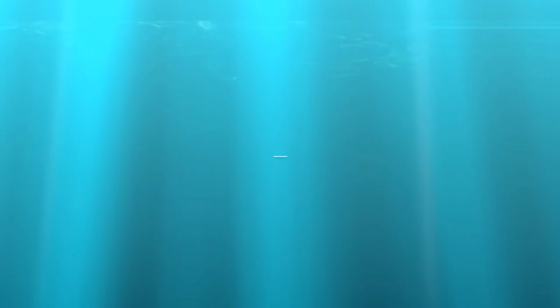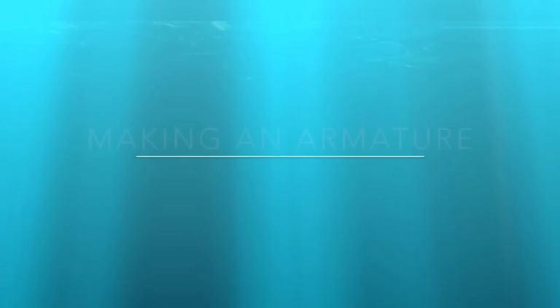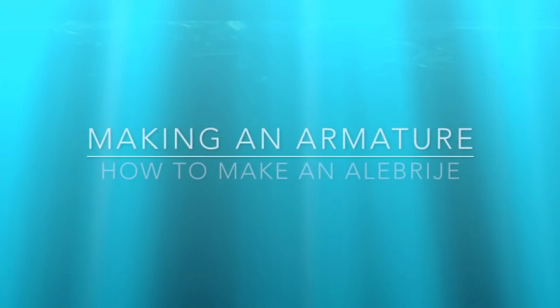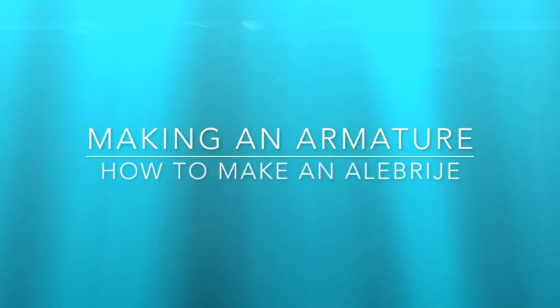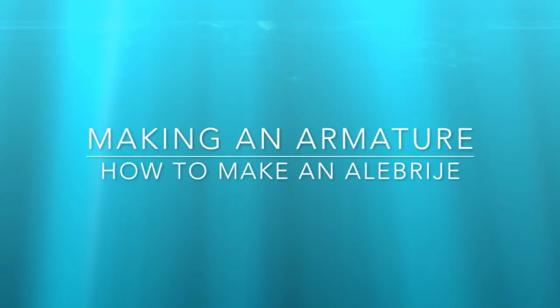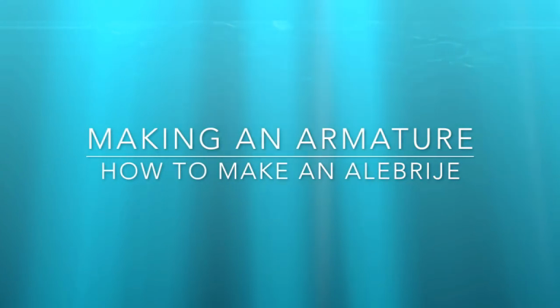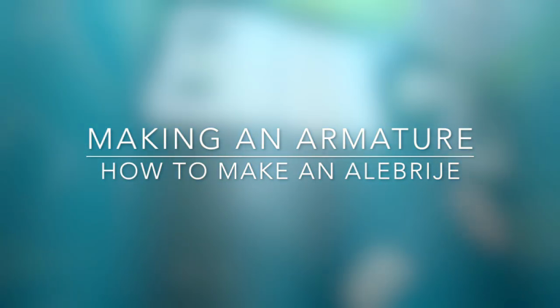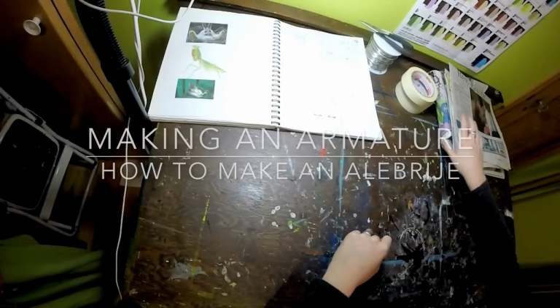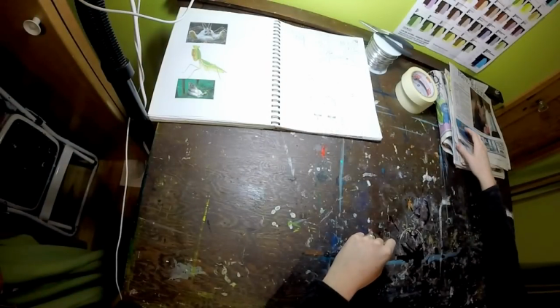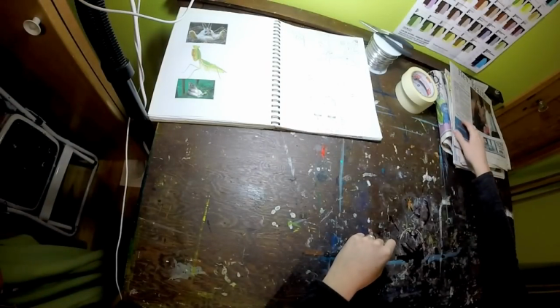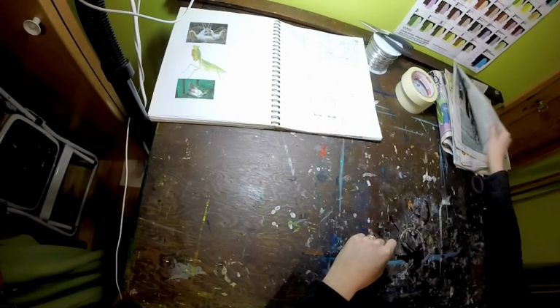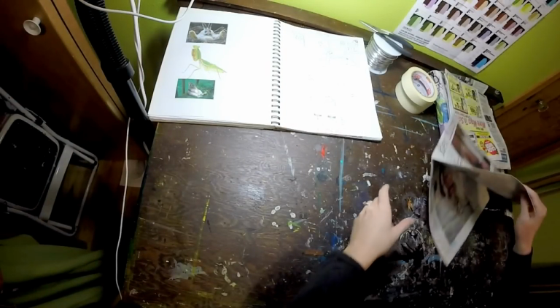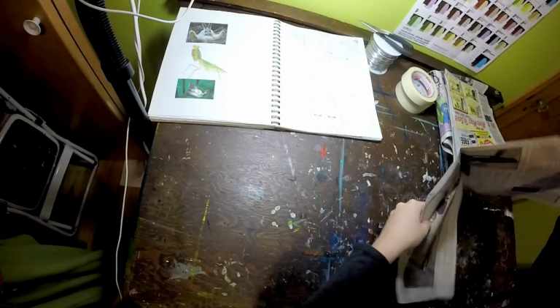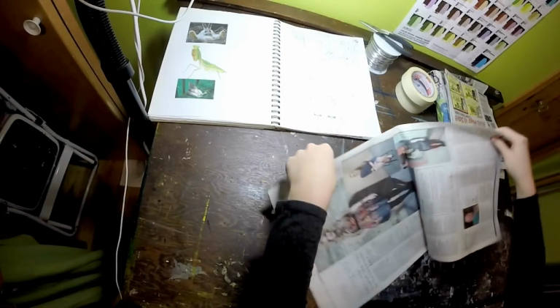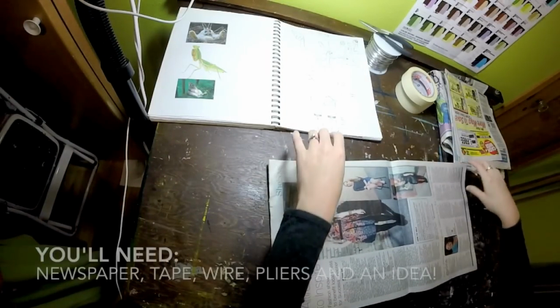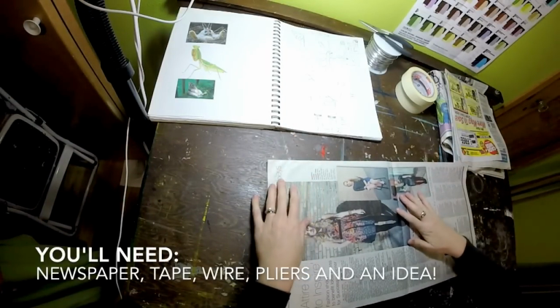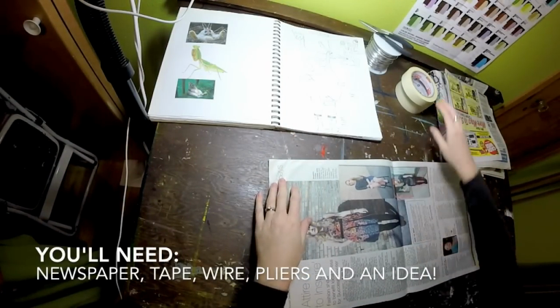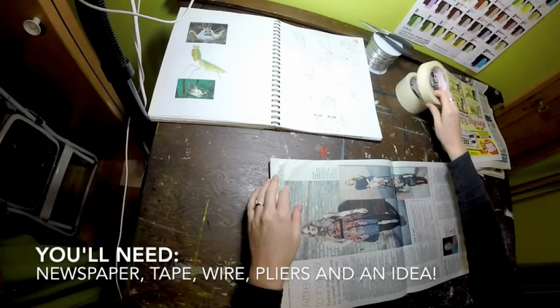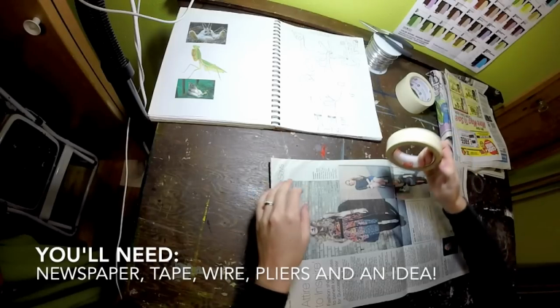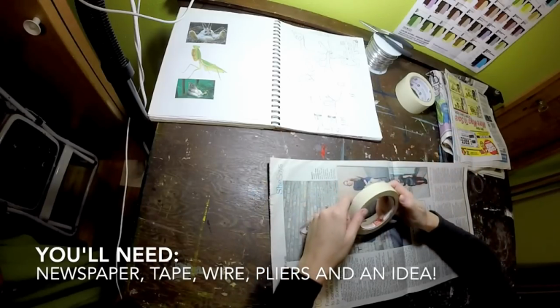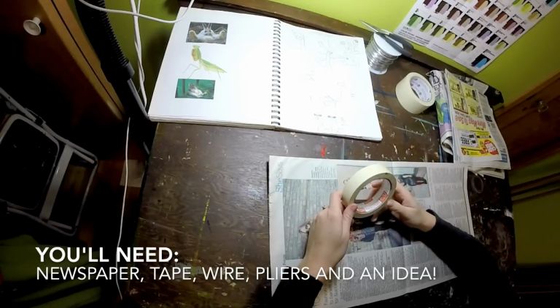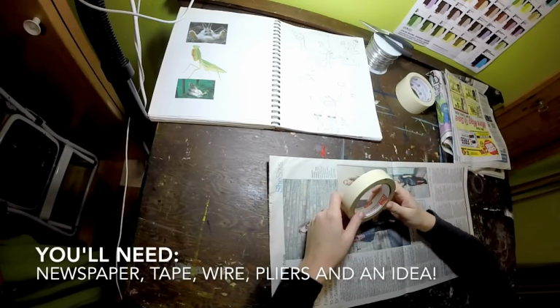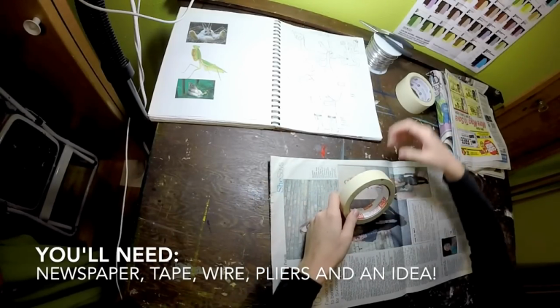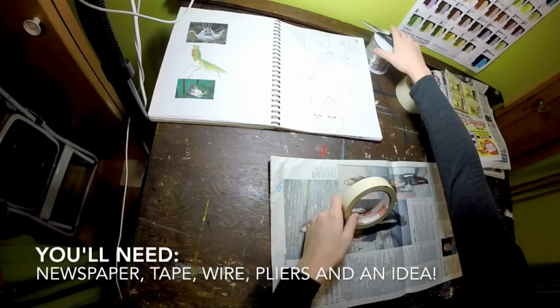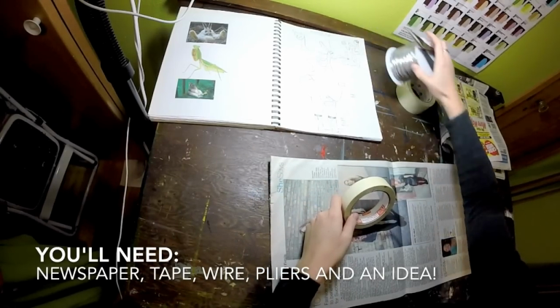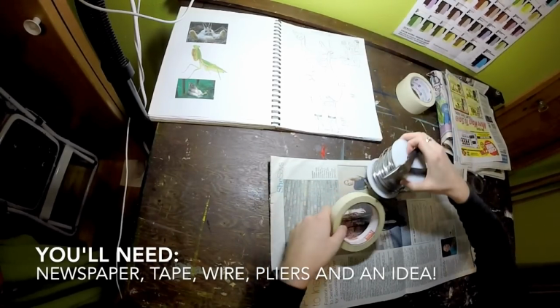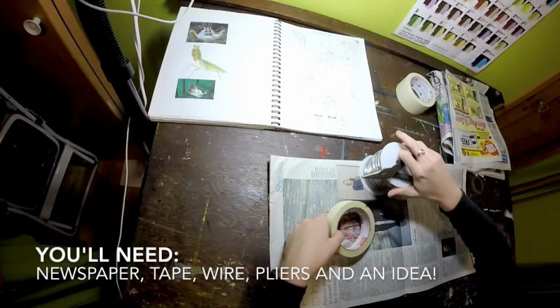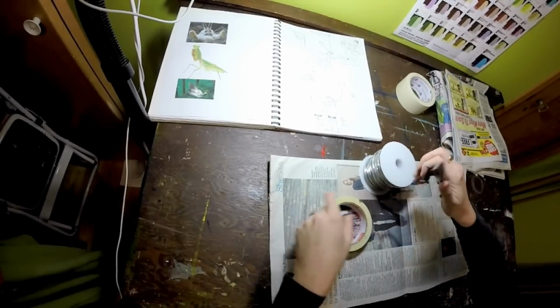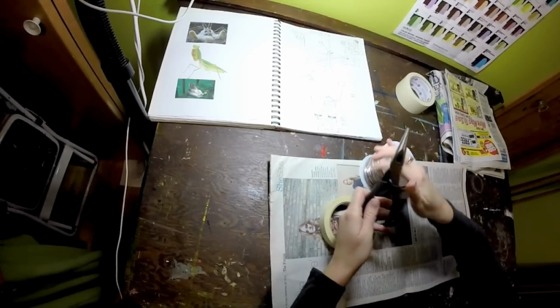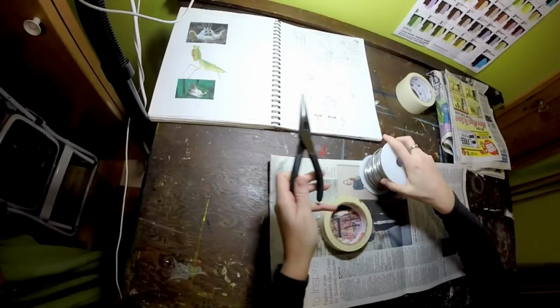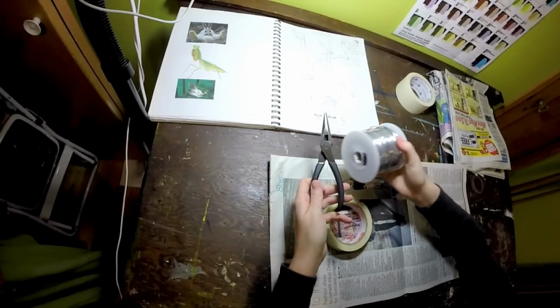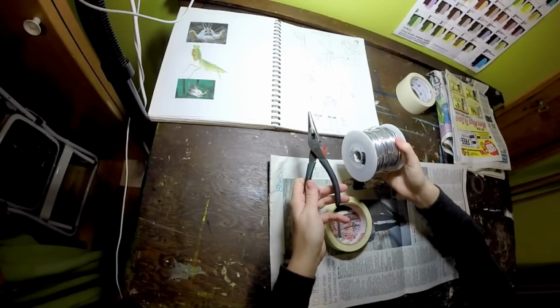In this tutorial we're going to be talking about making an armature for an Olibrije. First you'll need some newspaper, masking tape, you might need some wire and a pair of pliers, and an idea.